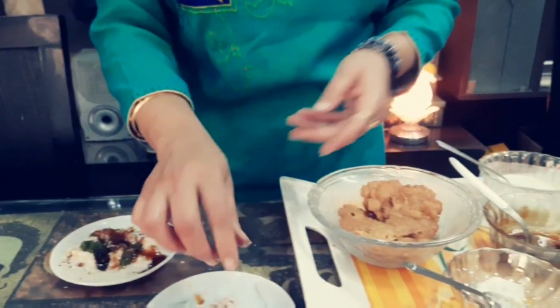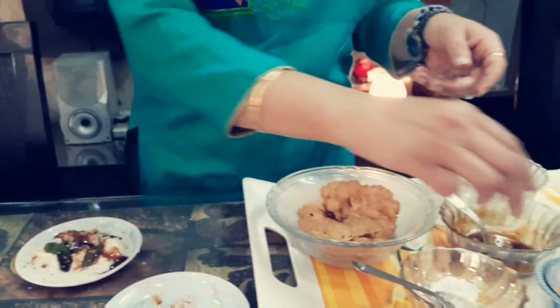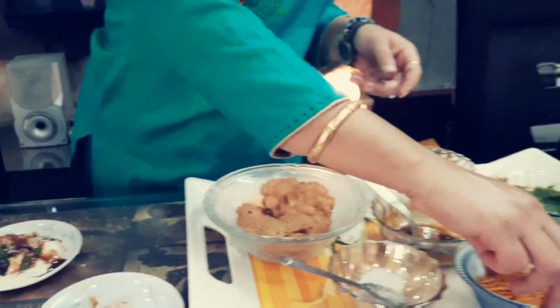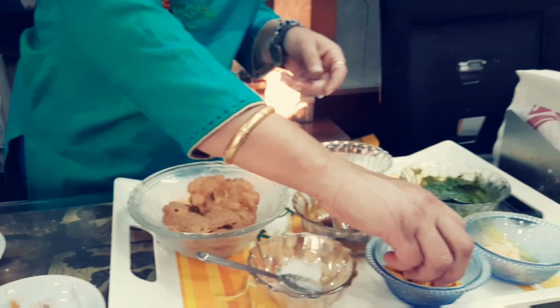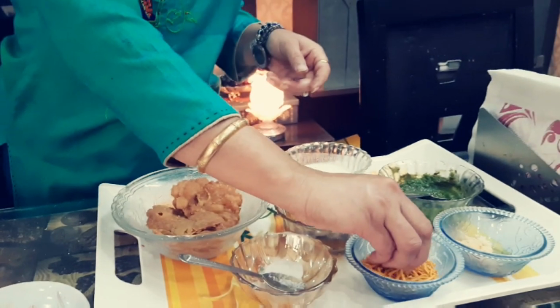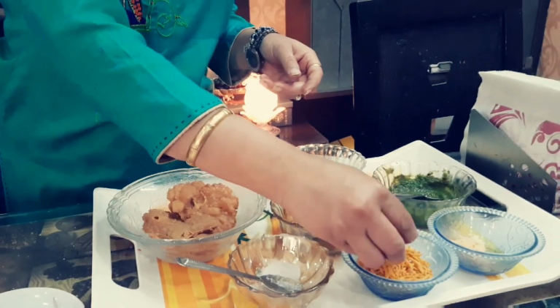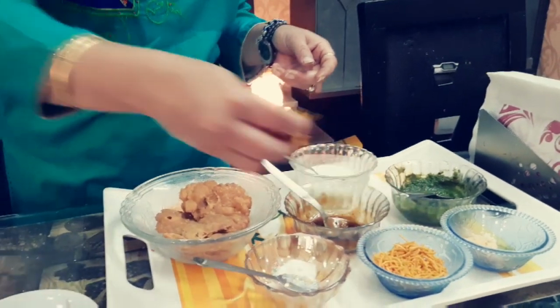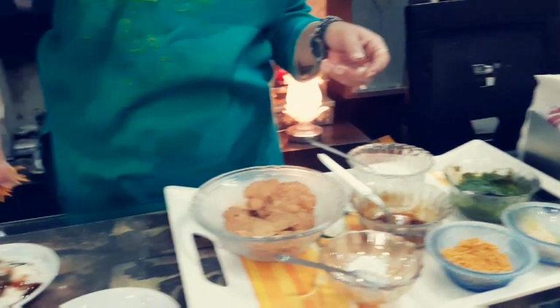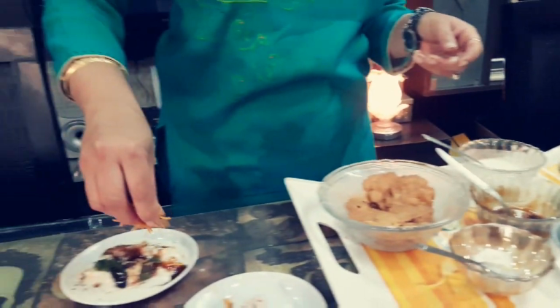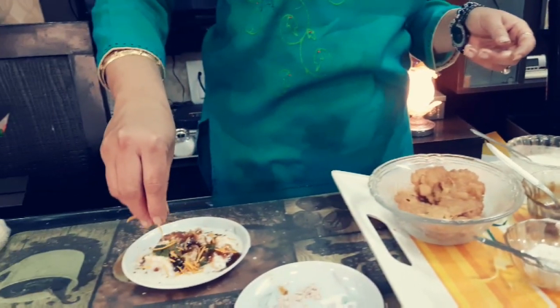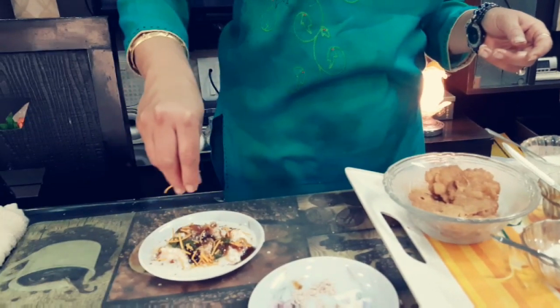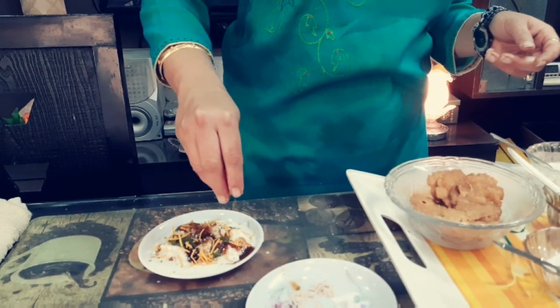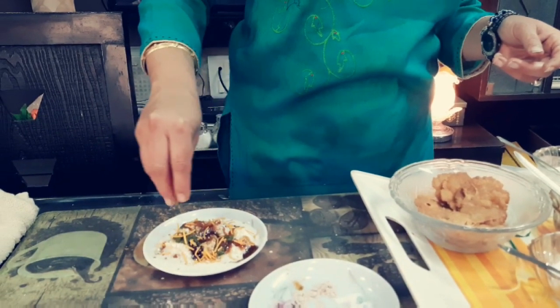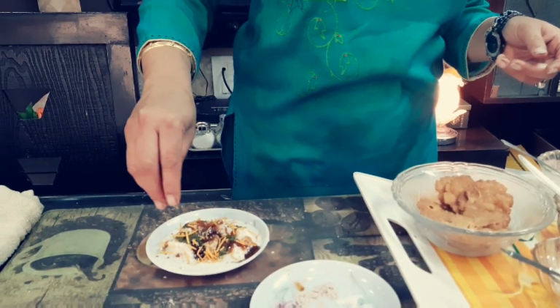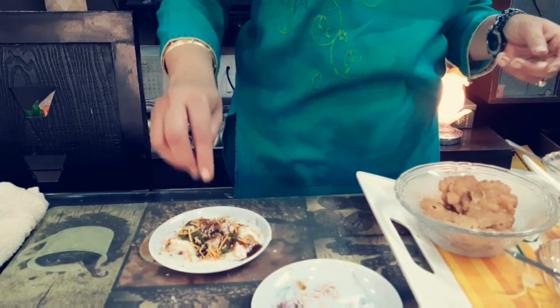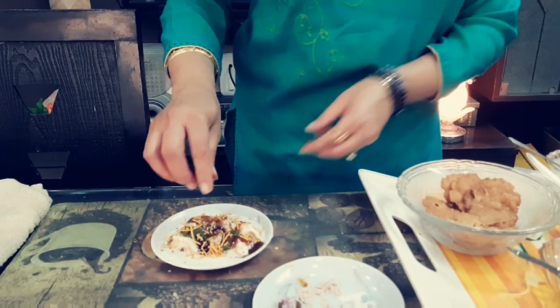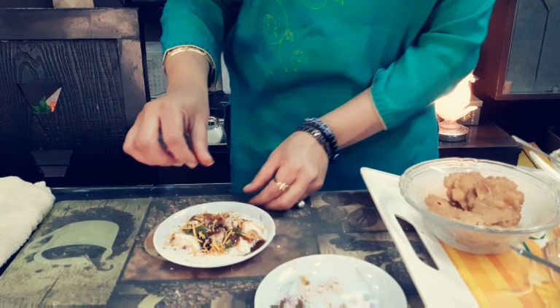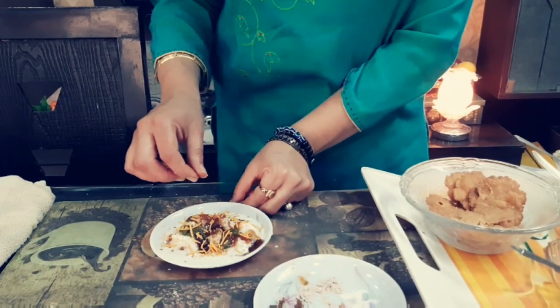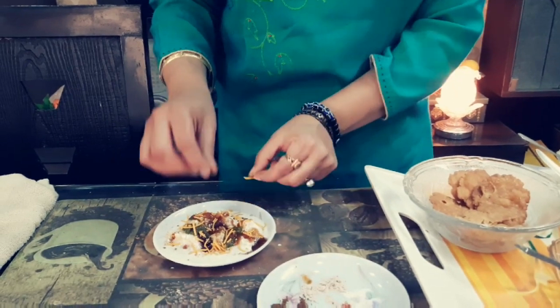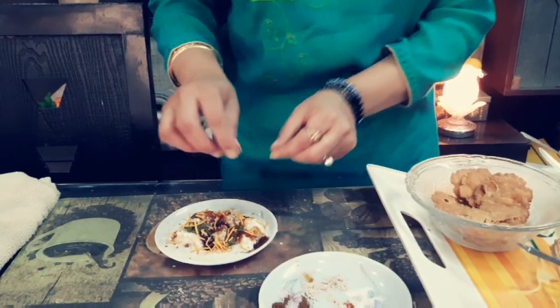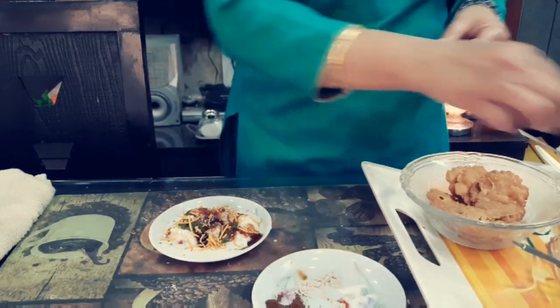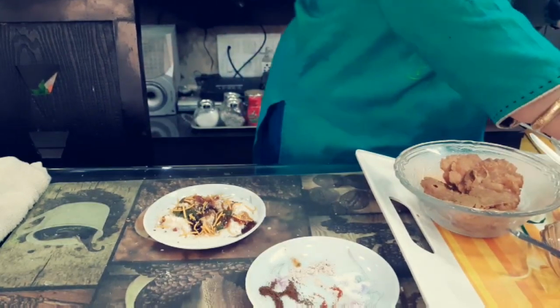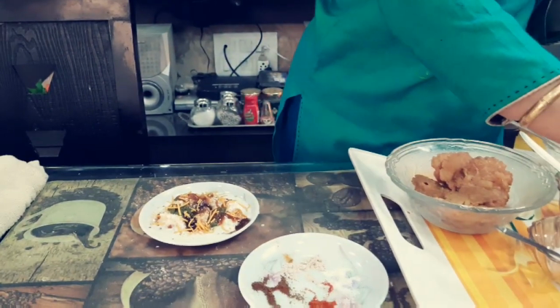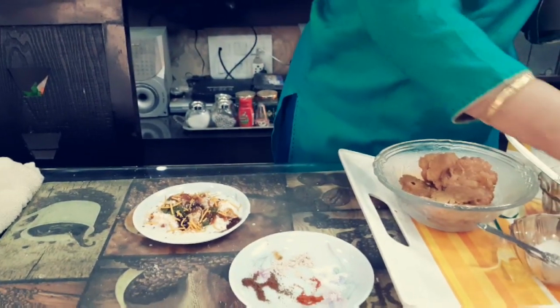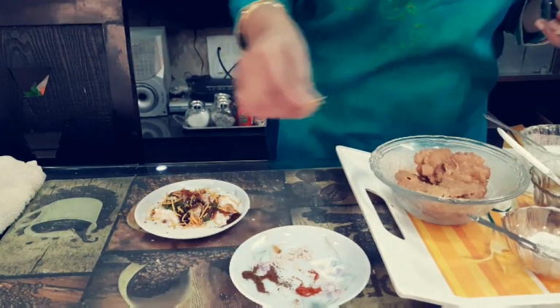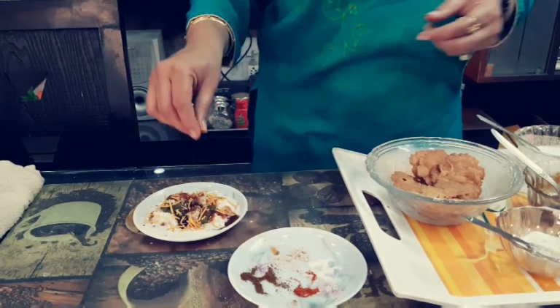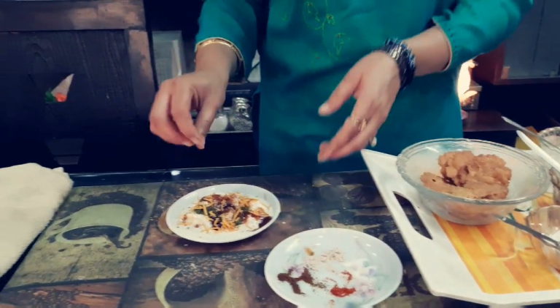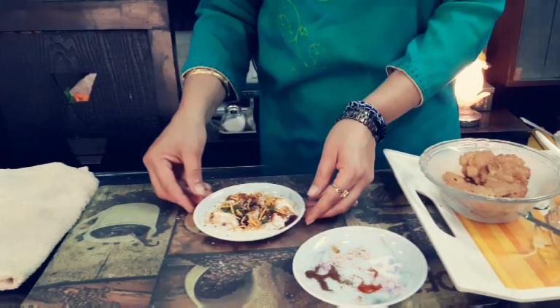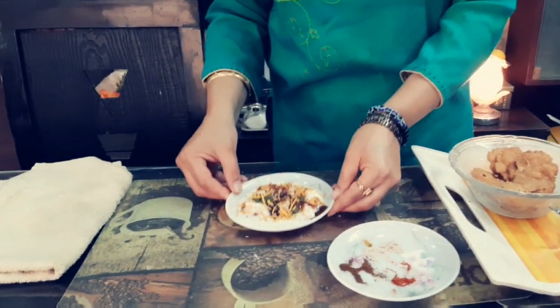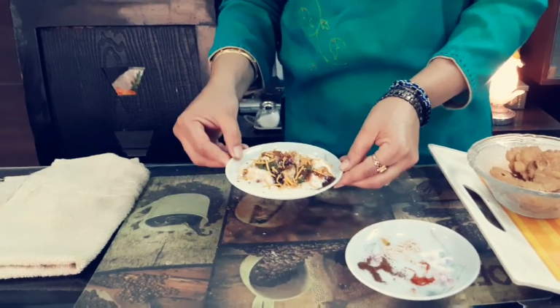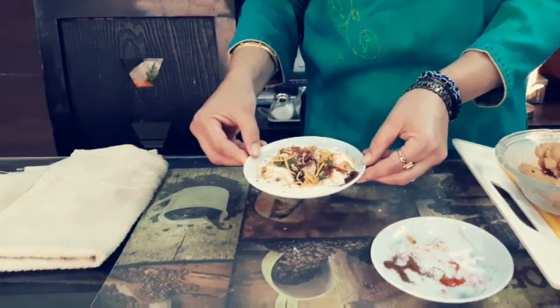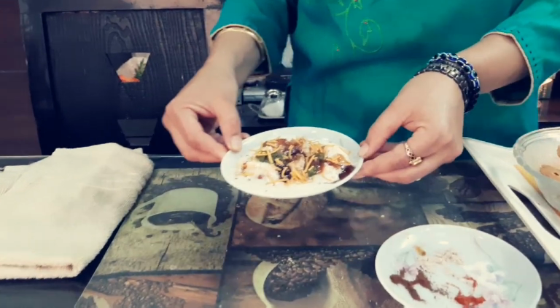Now I decorate it with bujiyaan. Our dahi paapadi chaat is ready to serve.